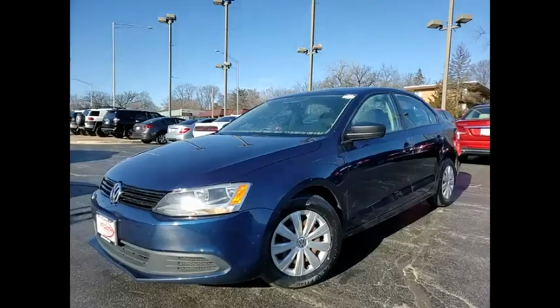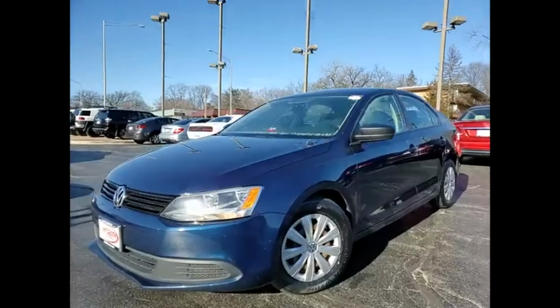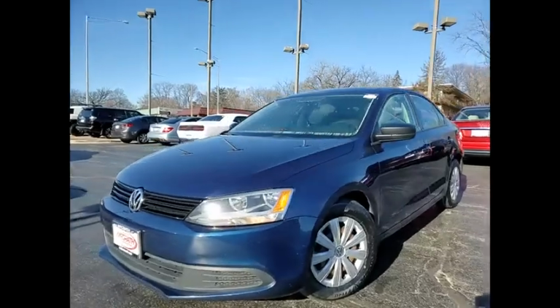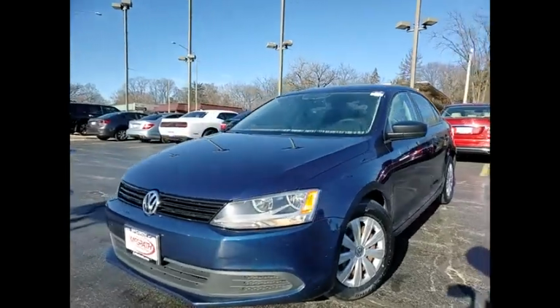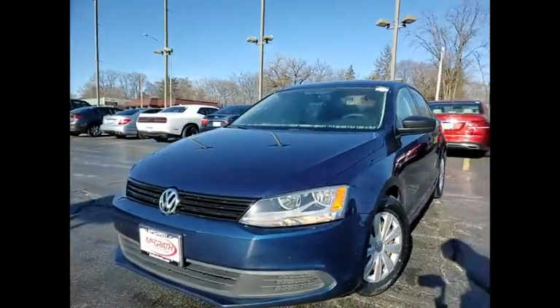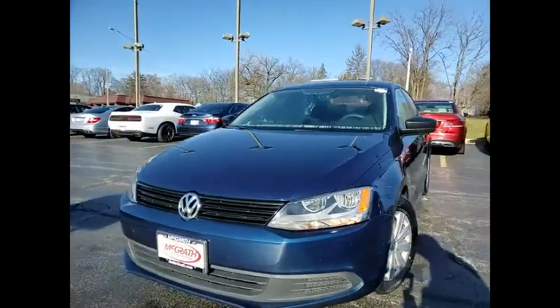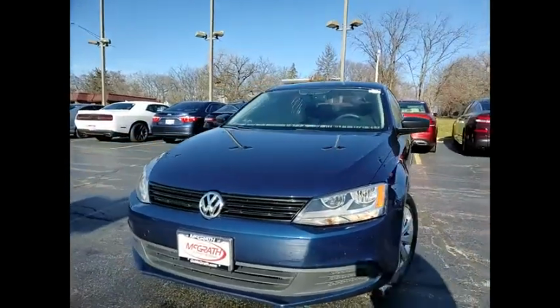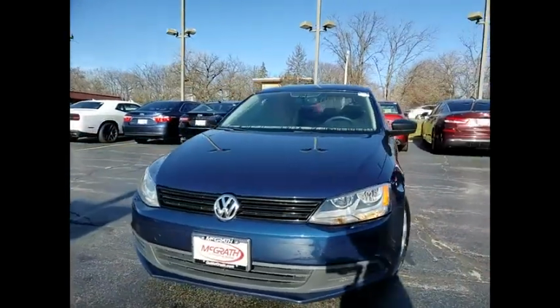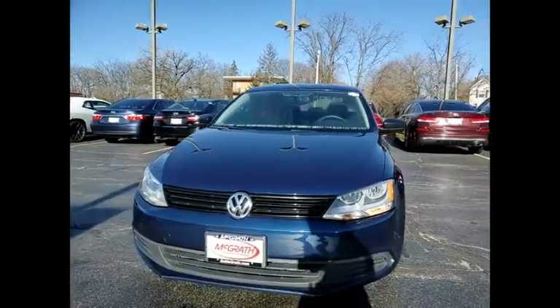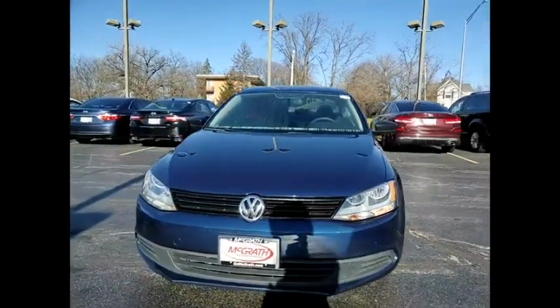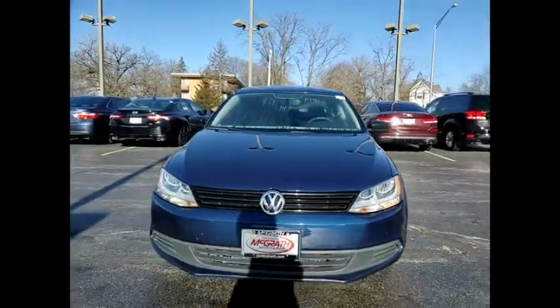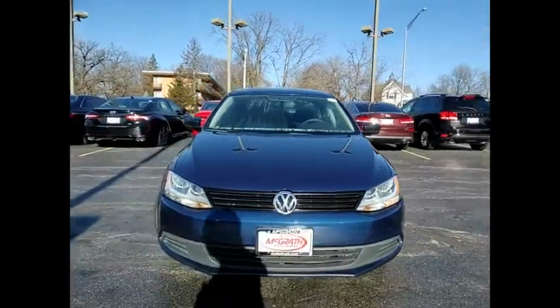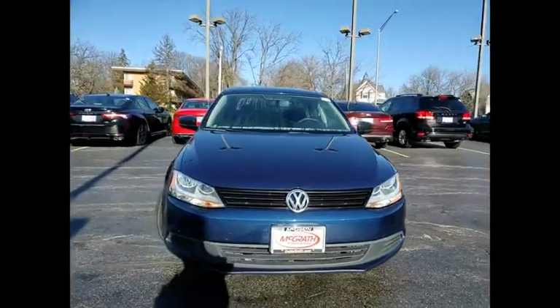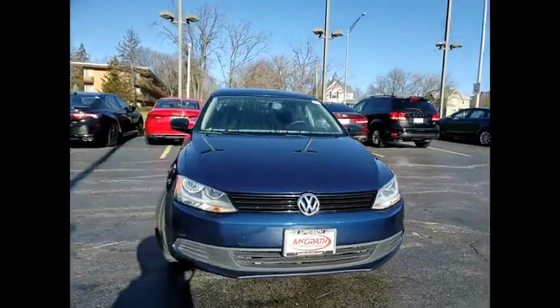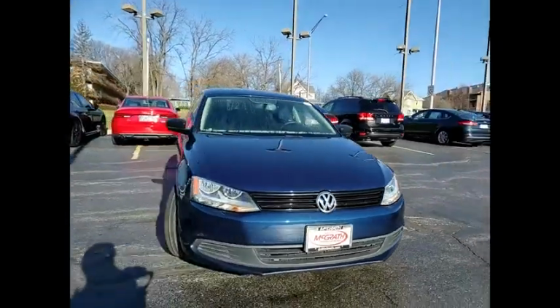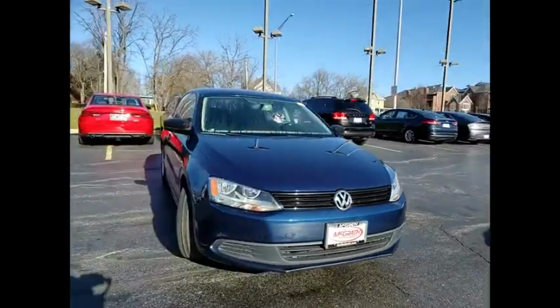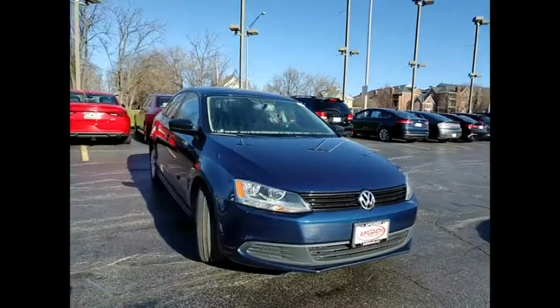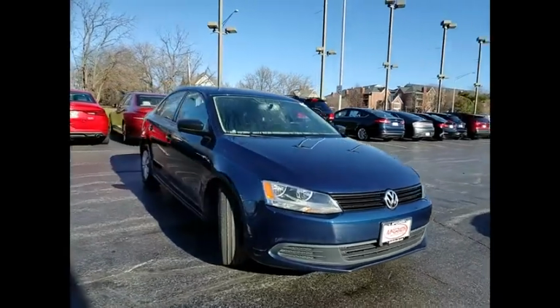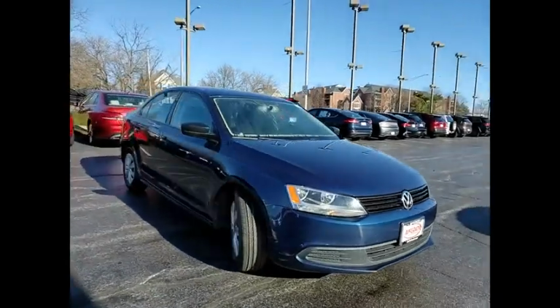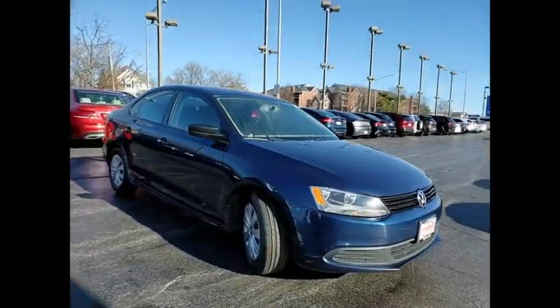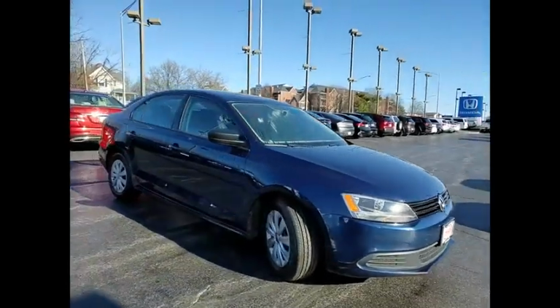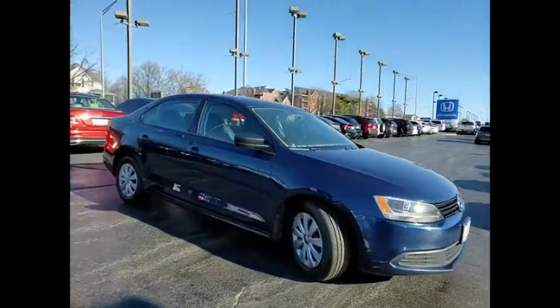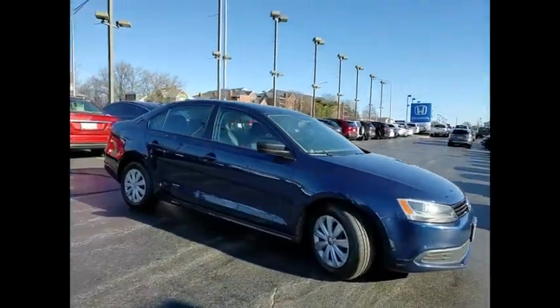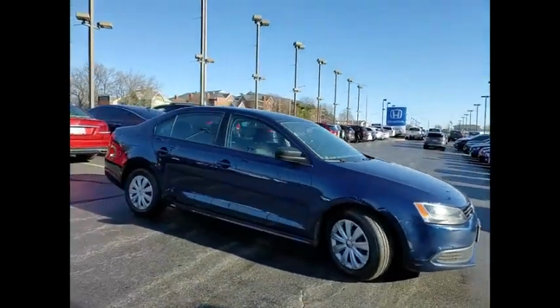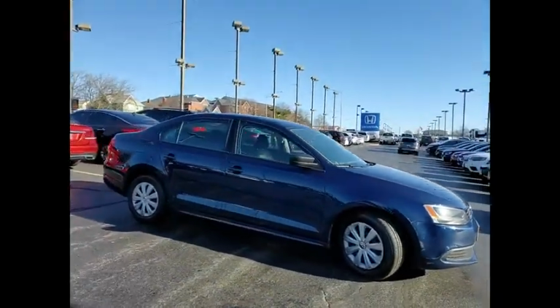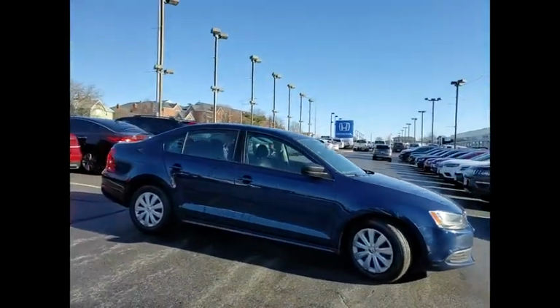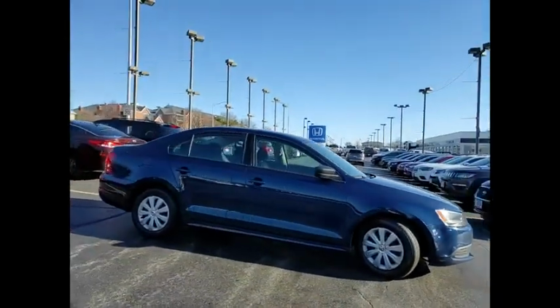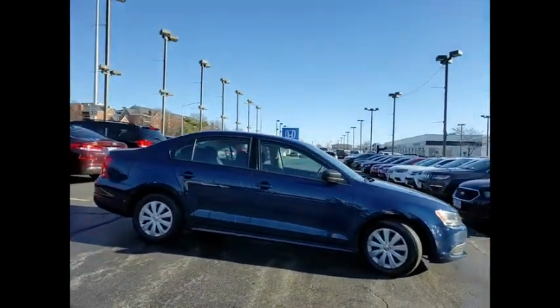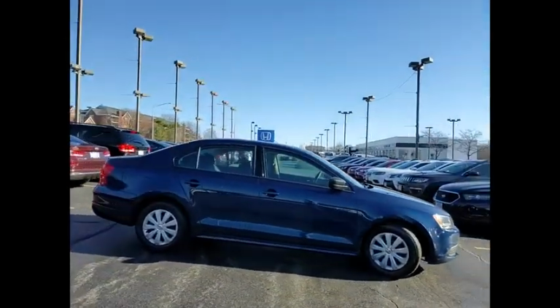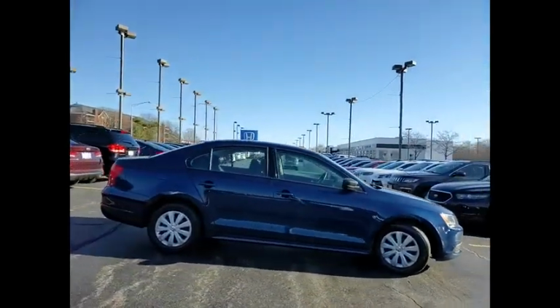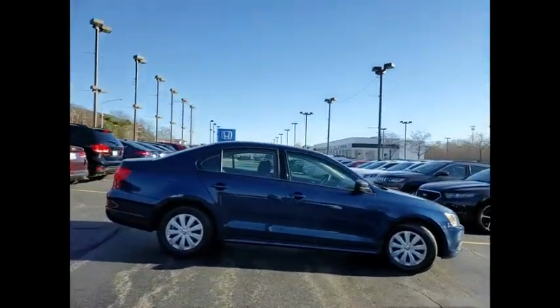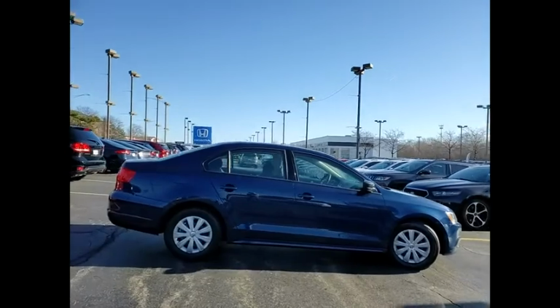Stop by and take a look at the 2011 Jetta. The Jetta is a premium car that is family-friendly with a great price. Agile and confident handling. Volkswagen Jetta.